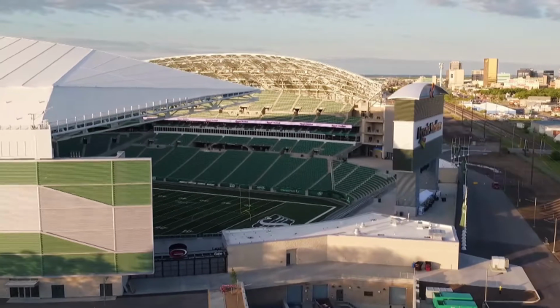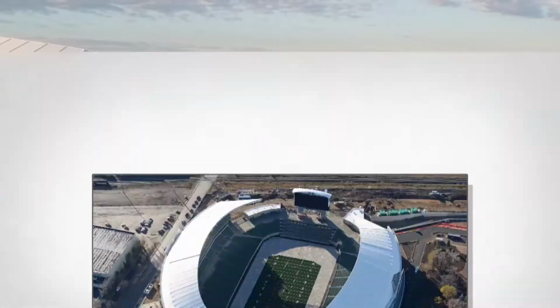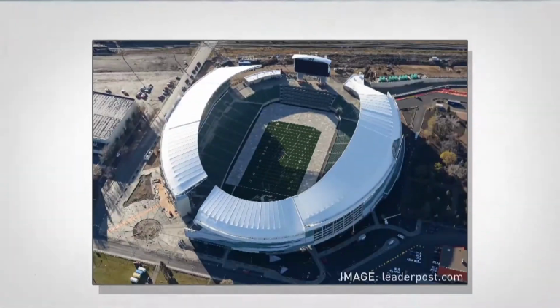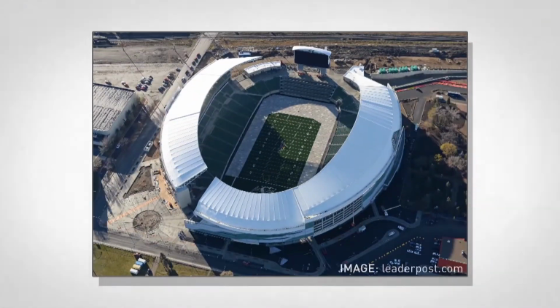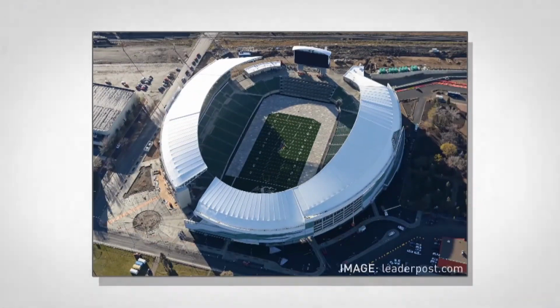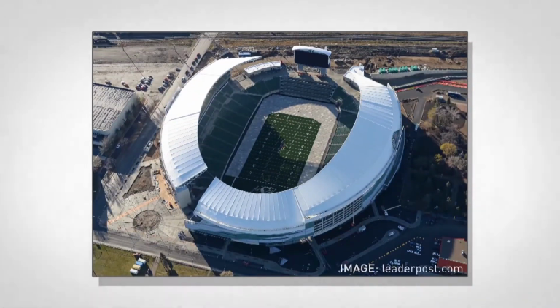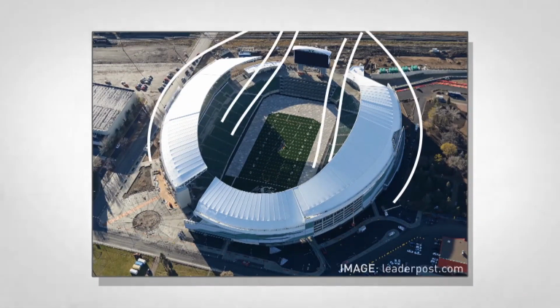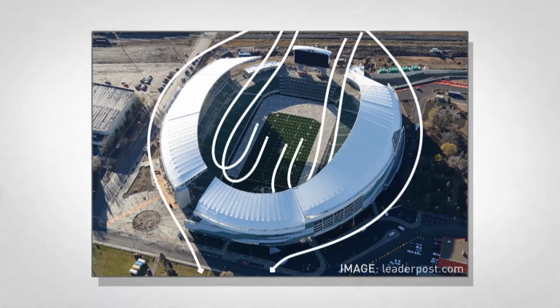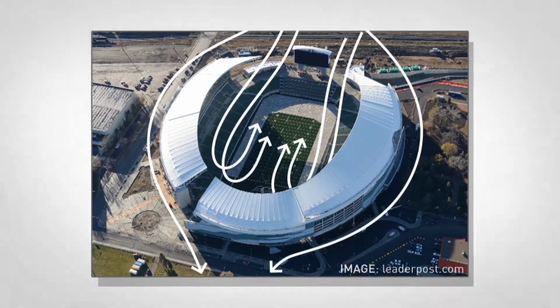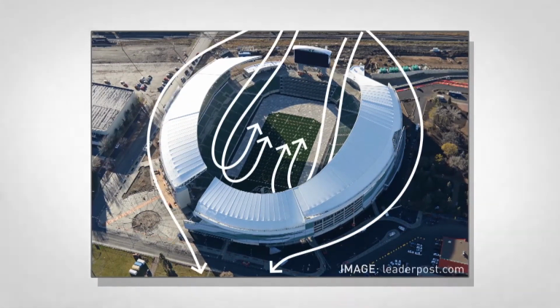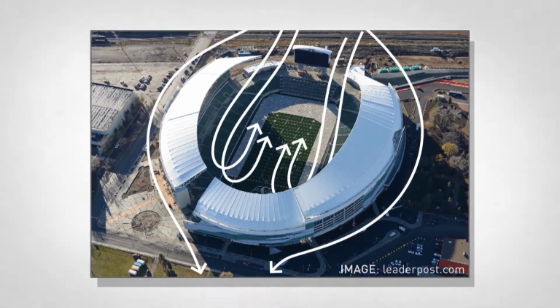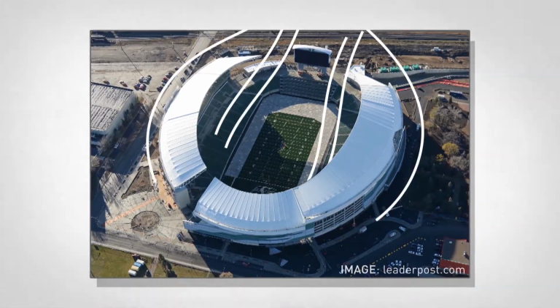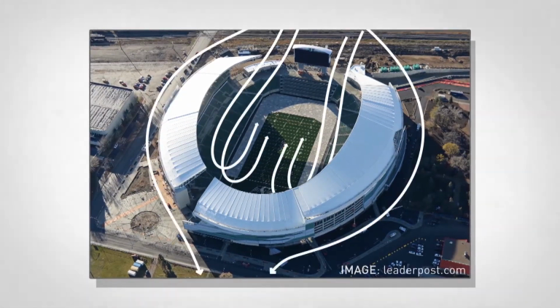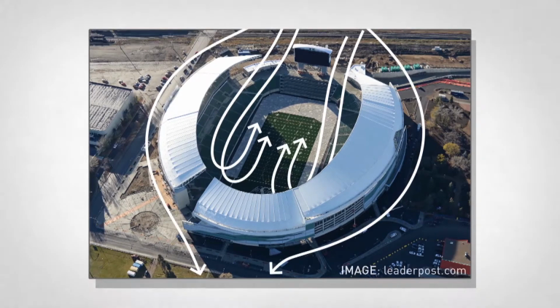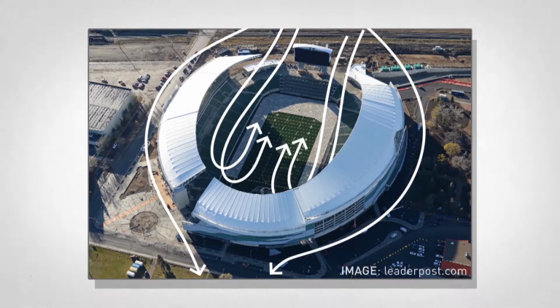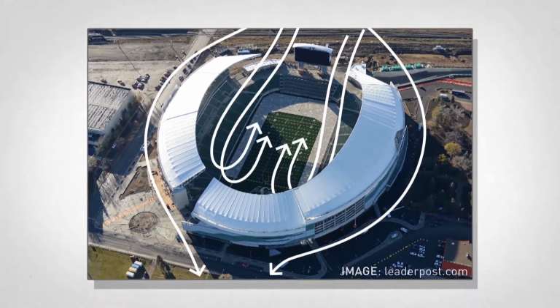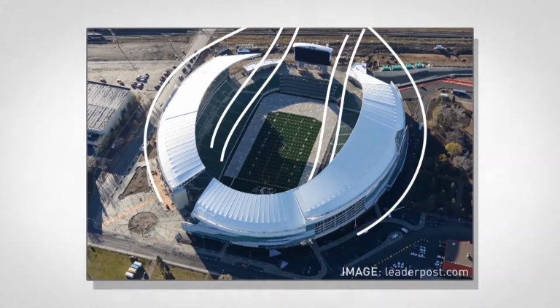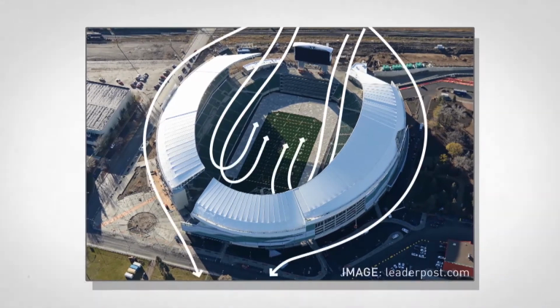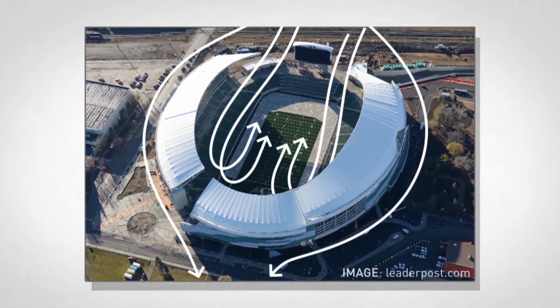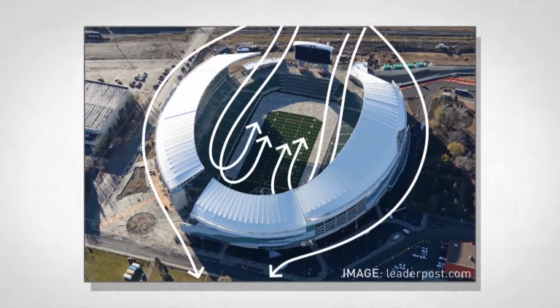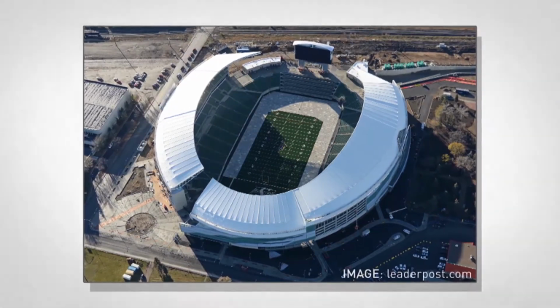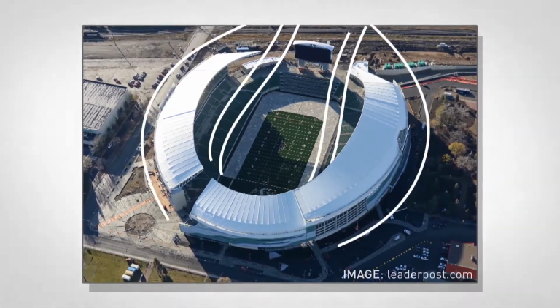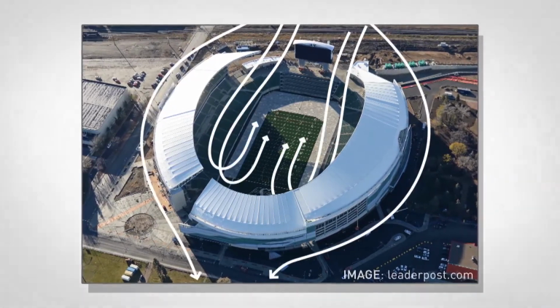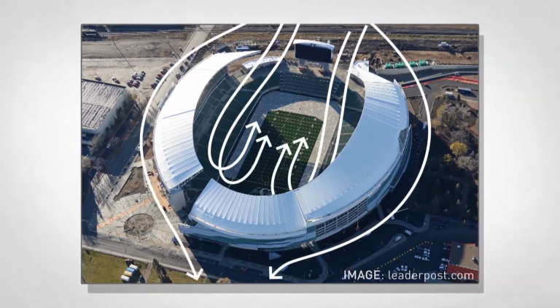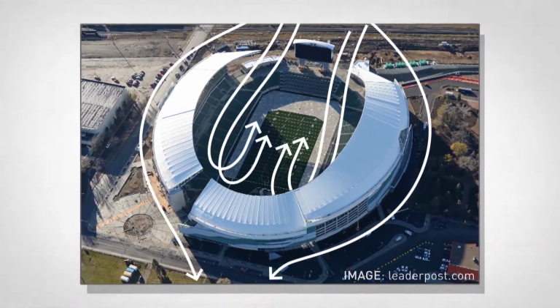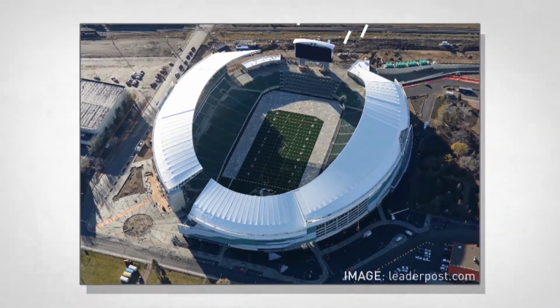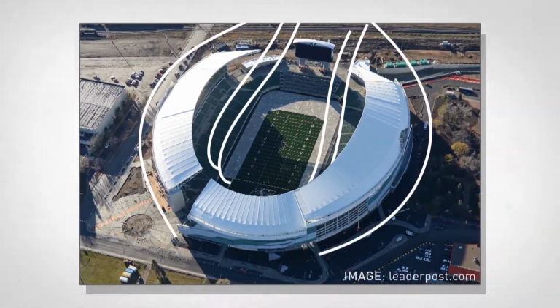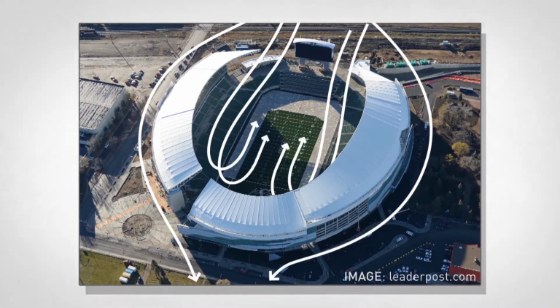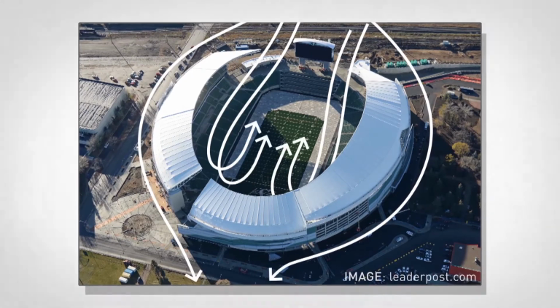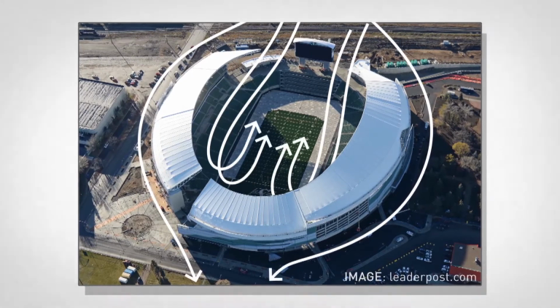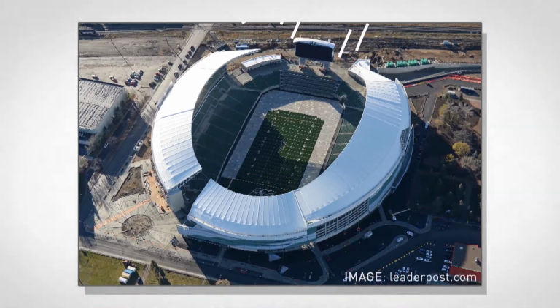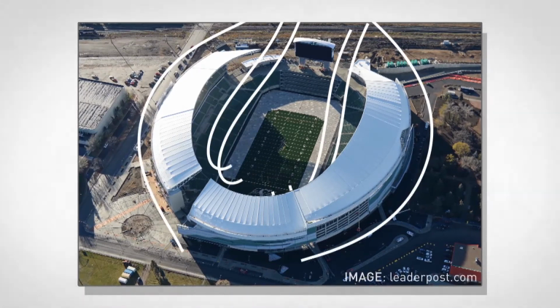The winds can also be tricky if the prevailing wind is blowing in the opposite direction. If a south wind was strong enough, it would blow into the stadium, hit the seats on the north side, and then travel back towards the south on the field.